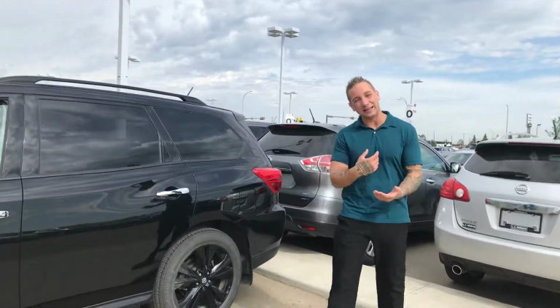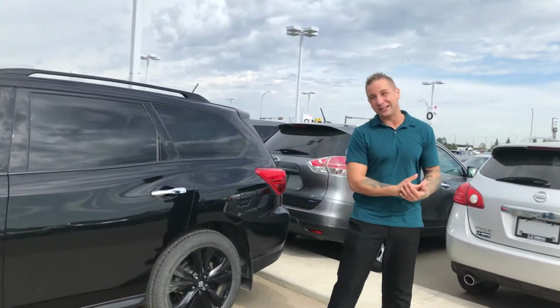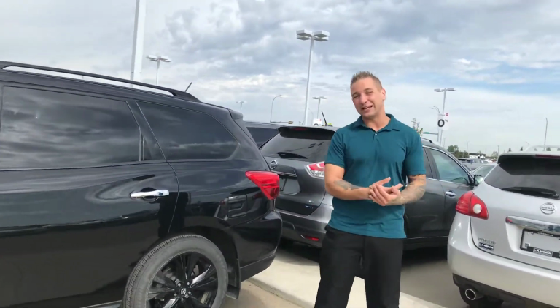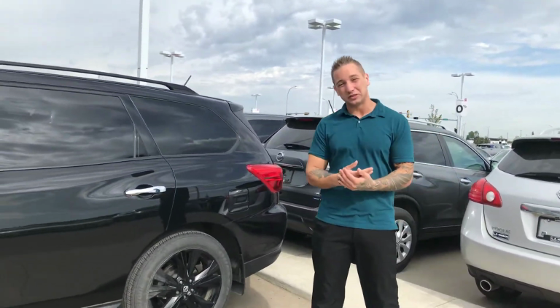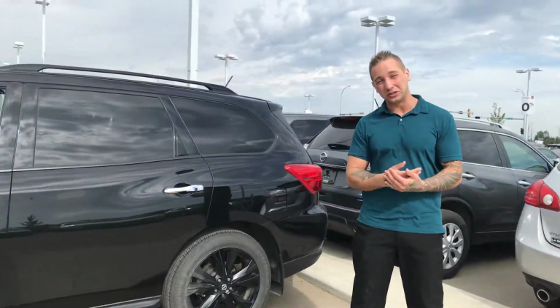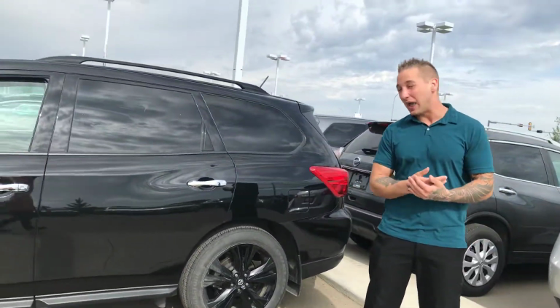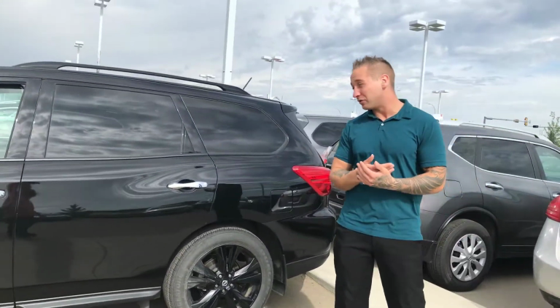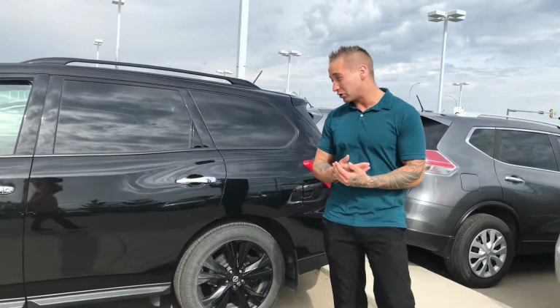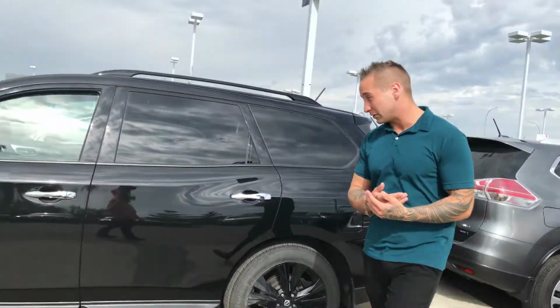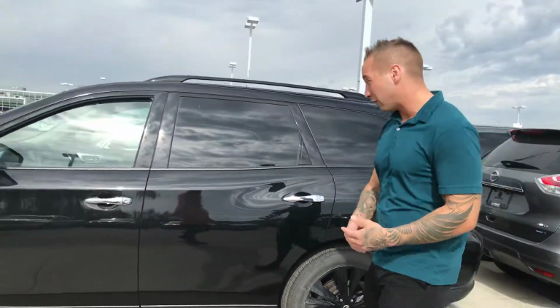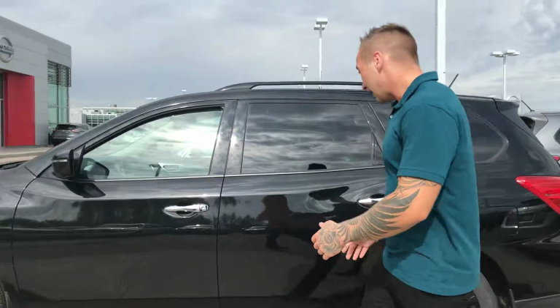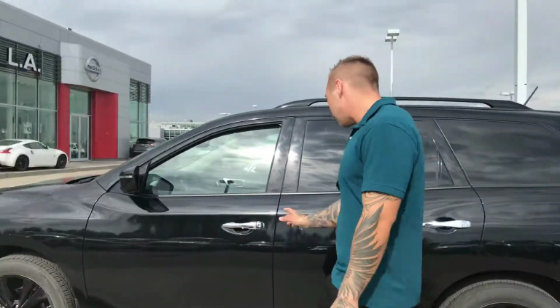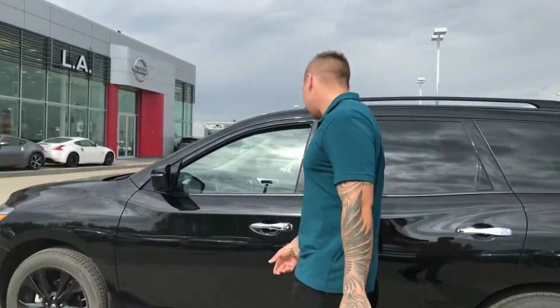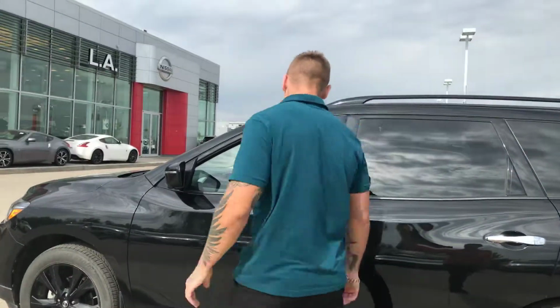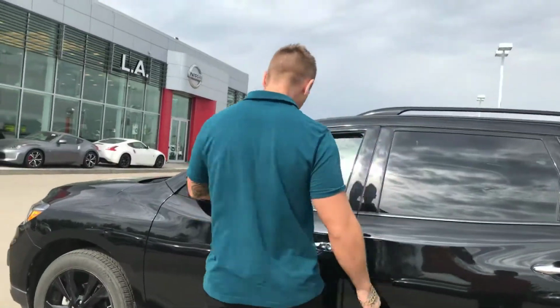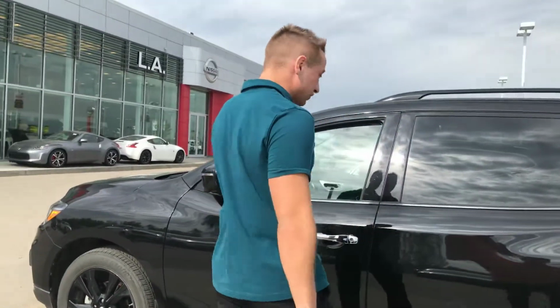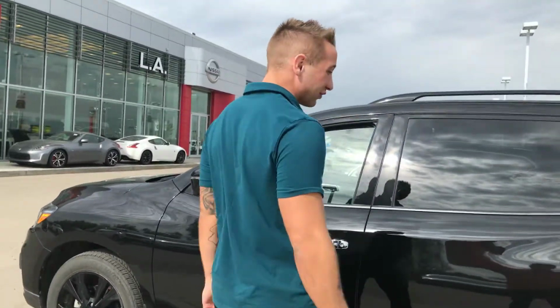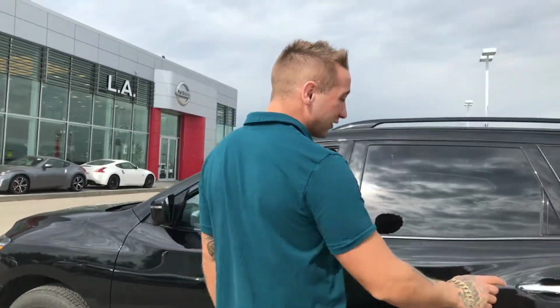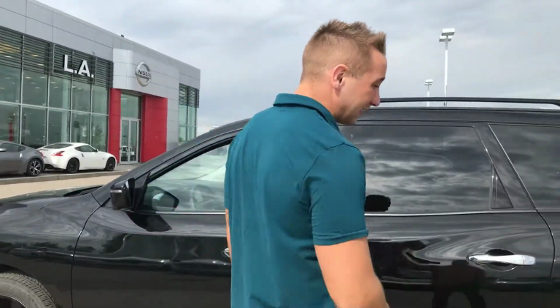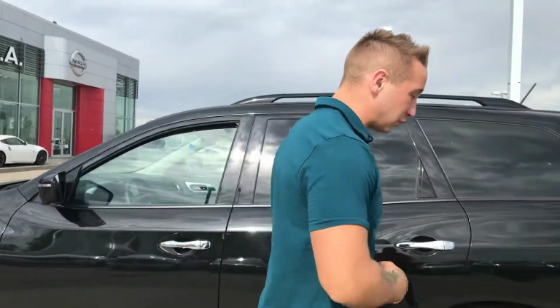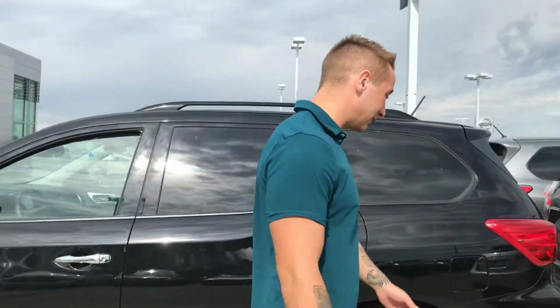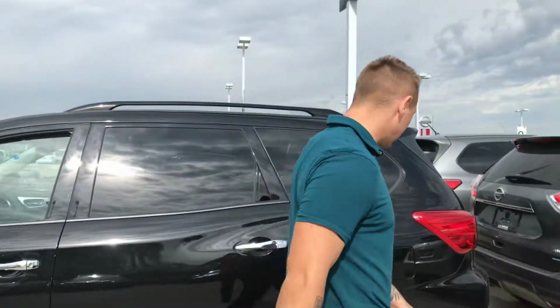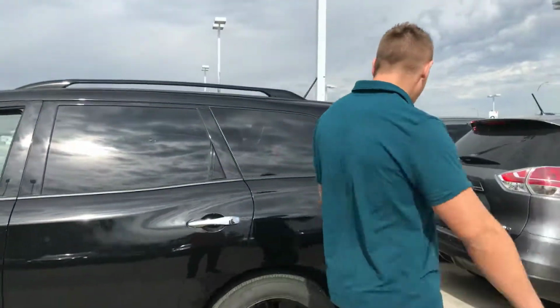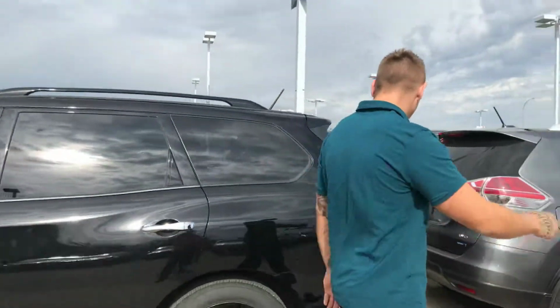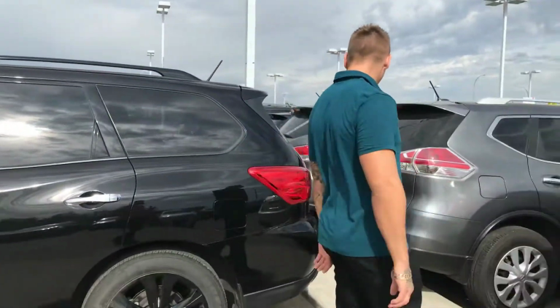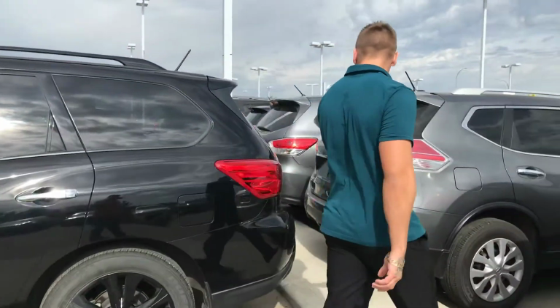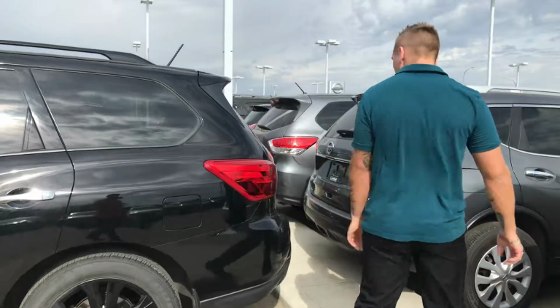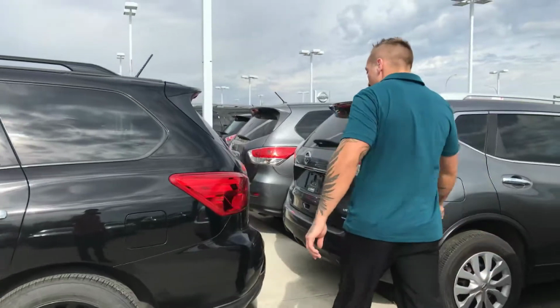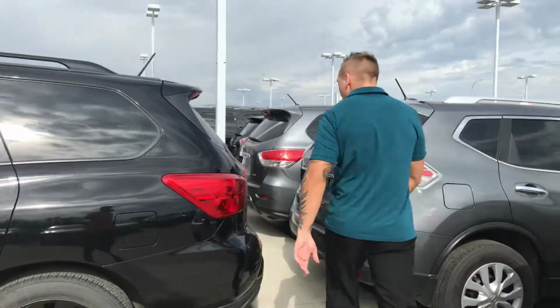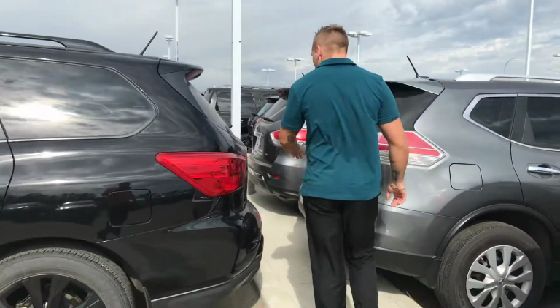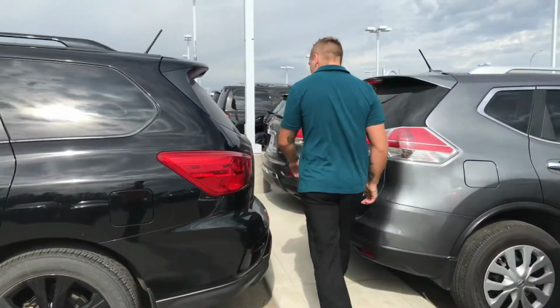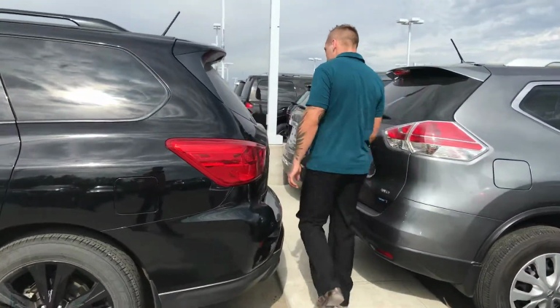You get your Nissan Connect services, and you can remote start it from your cell phone. Intelligent key system — hit it once and just unlock the driver, twice to access all your seats. Access to all four rows from the cabin, and front and rear parking sensors.